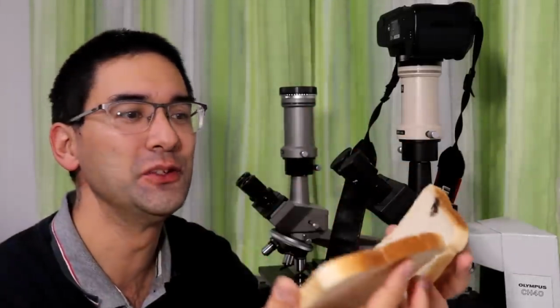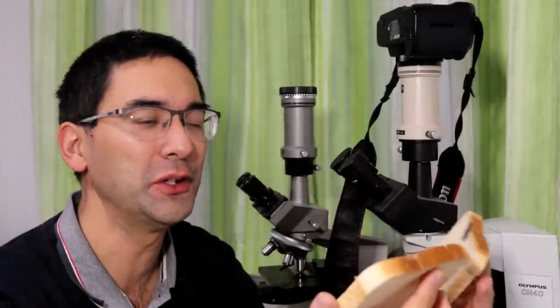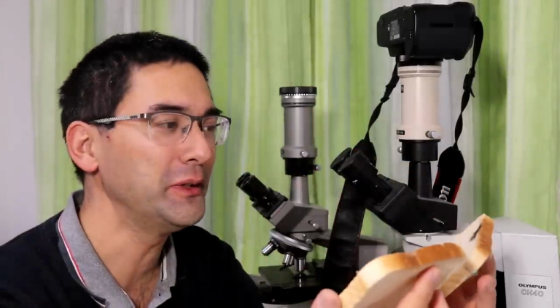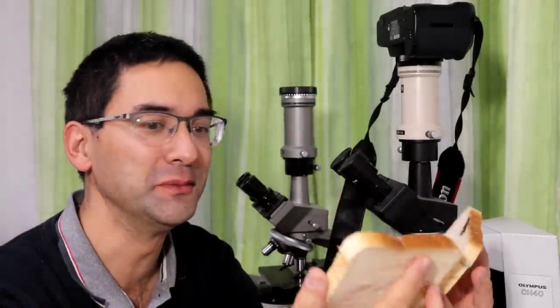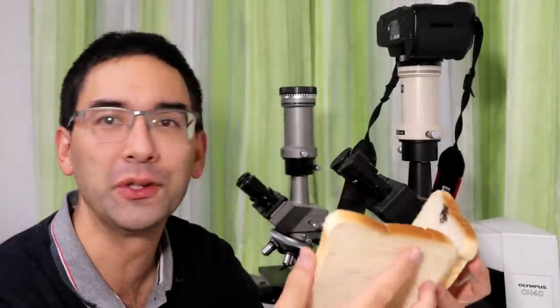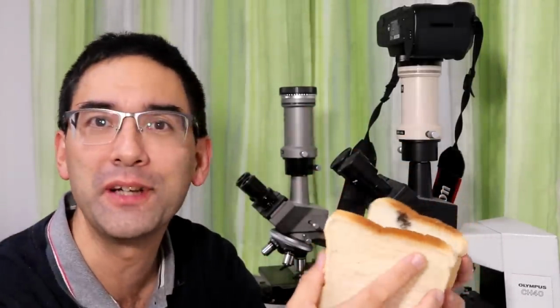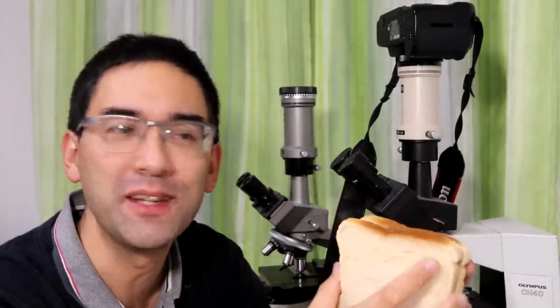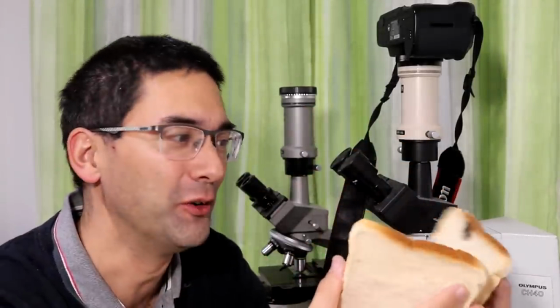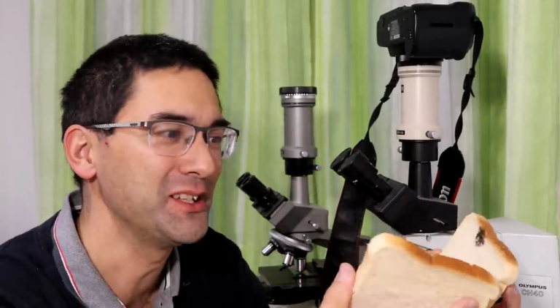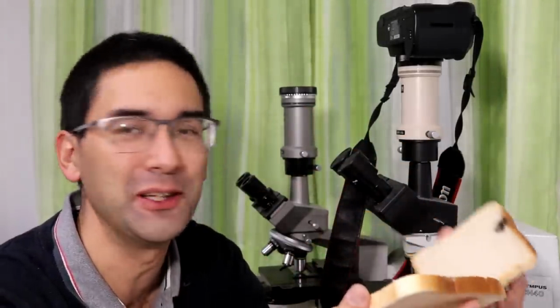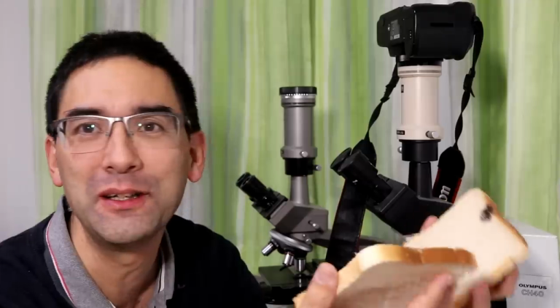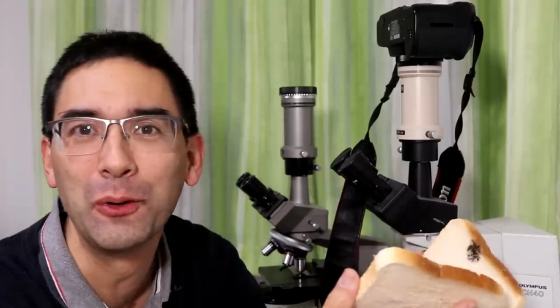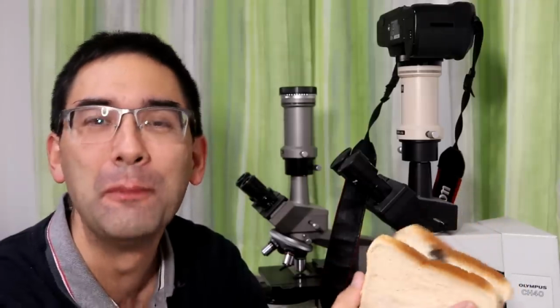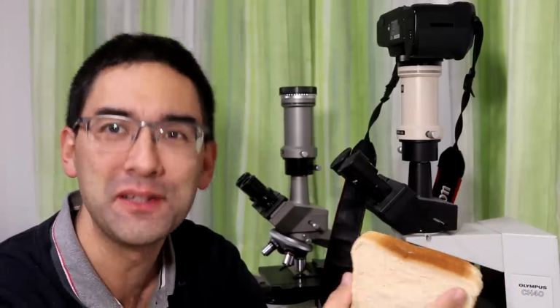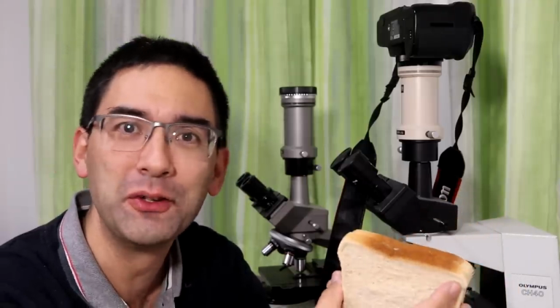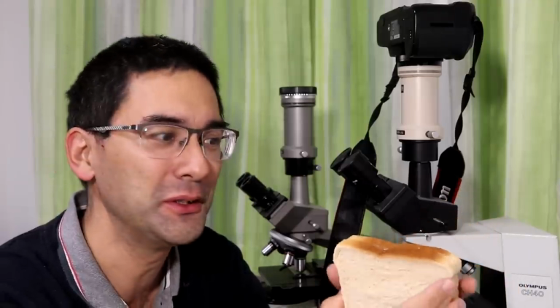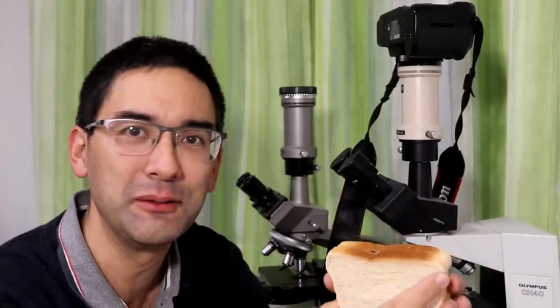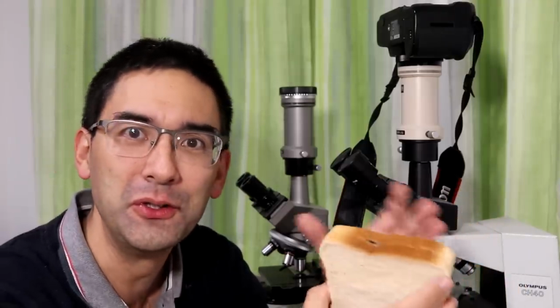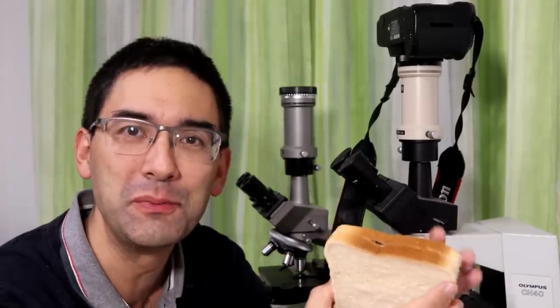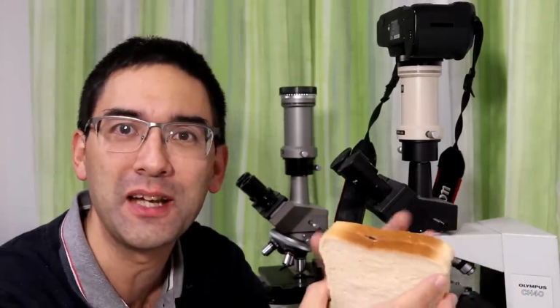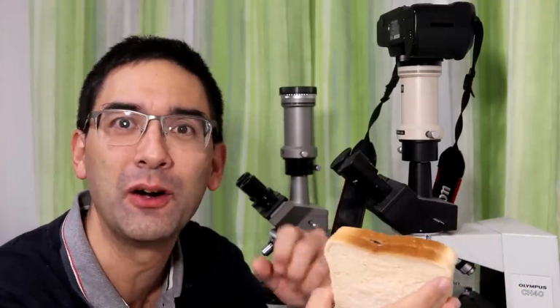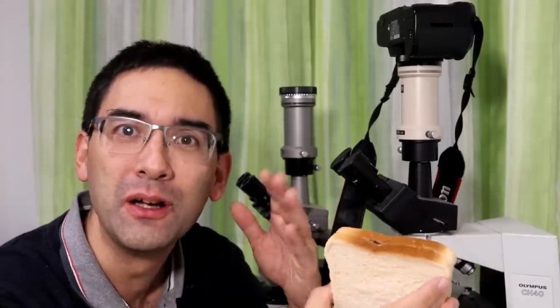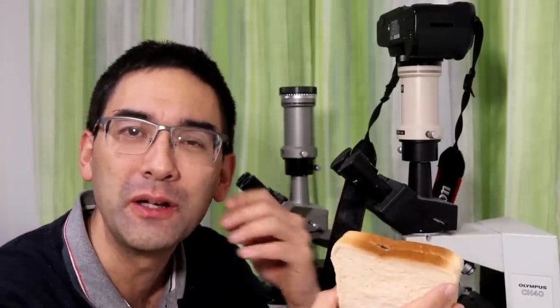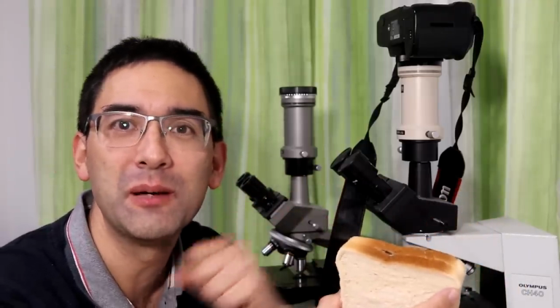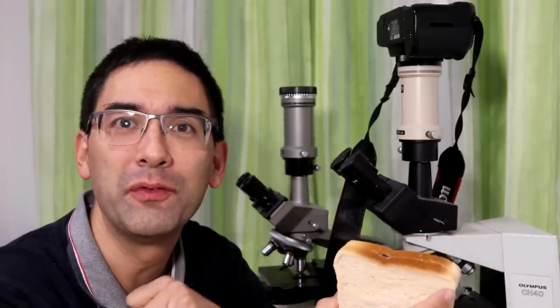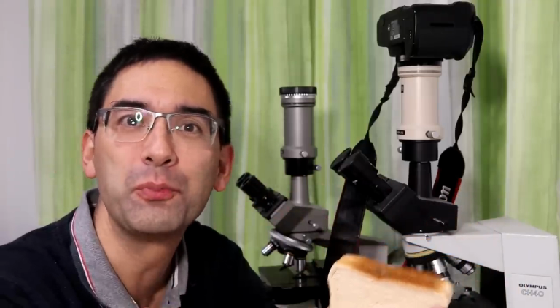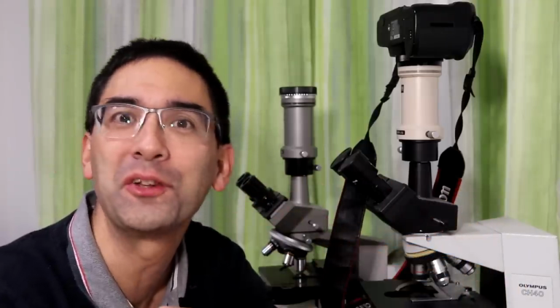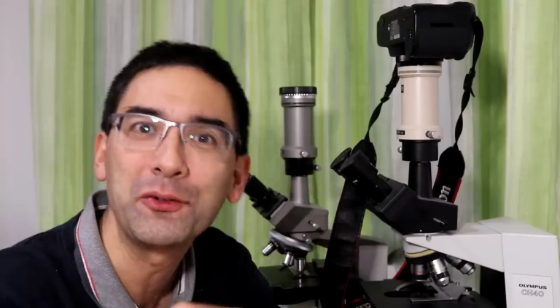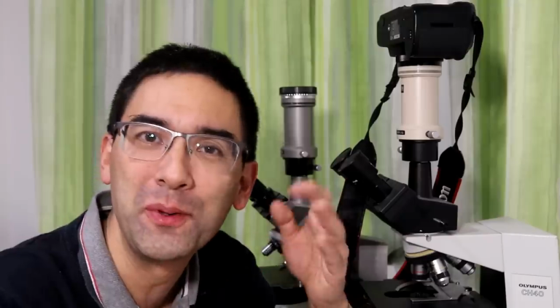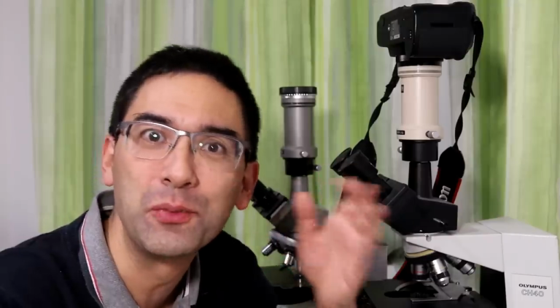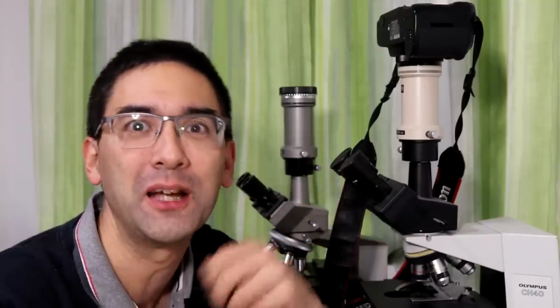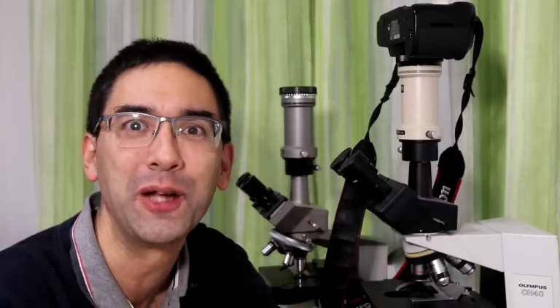This is not a very nice thing obviously, so I cannot eat it anymore. But it does have a good use: I can now look at some of the fungal spores under the microscope, and that is what I would like to do now.